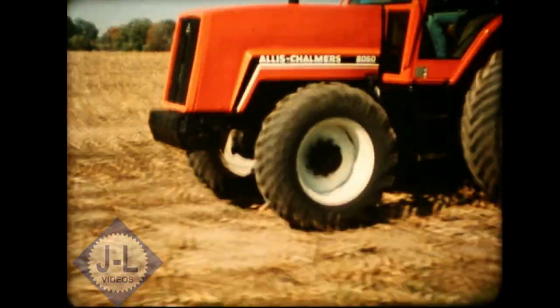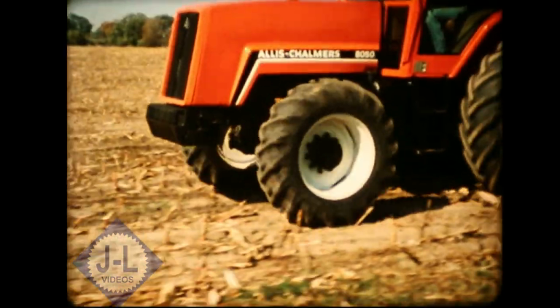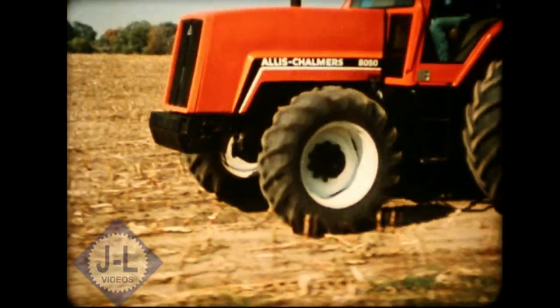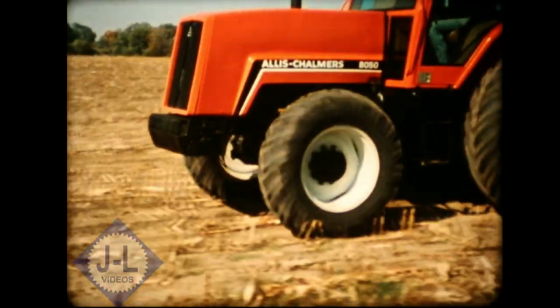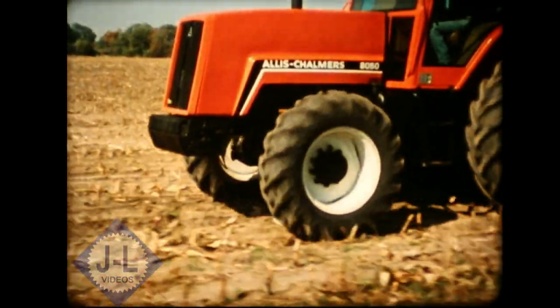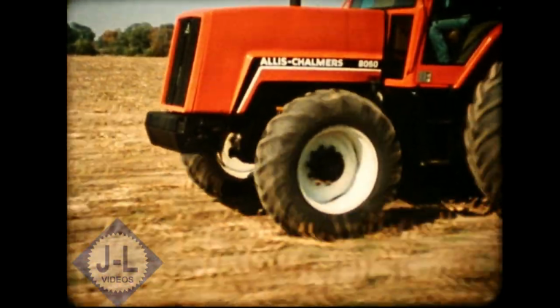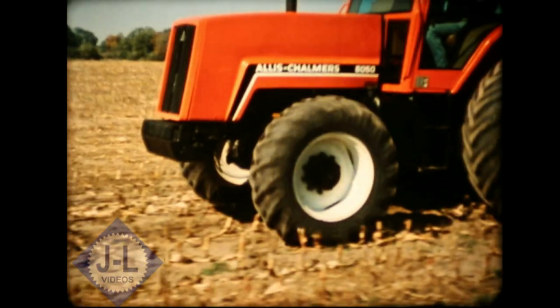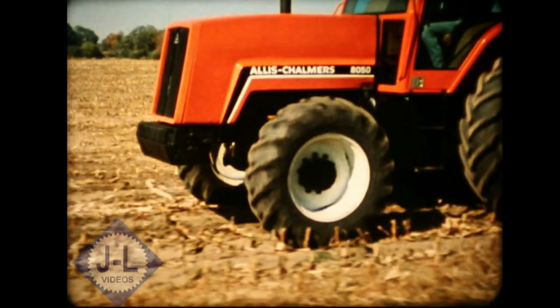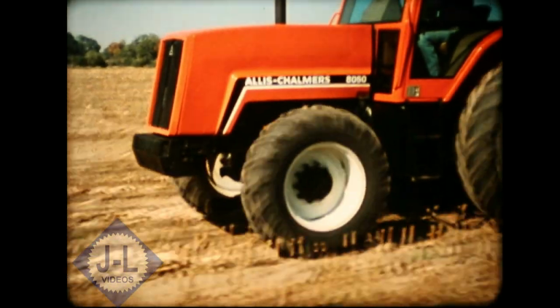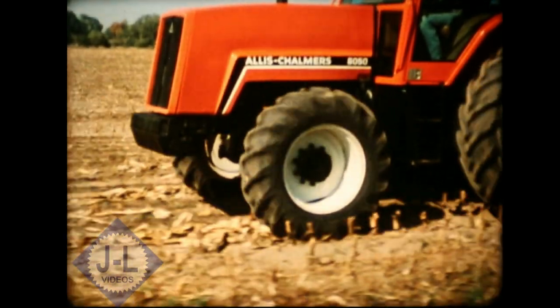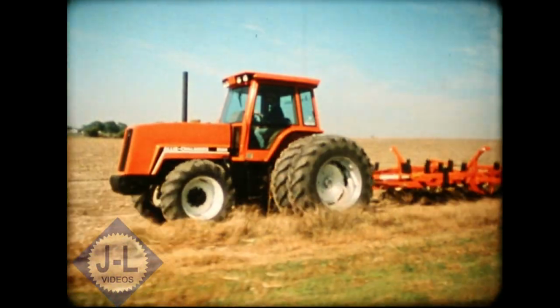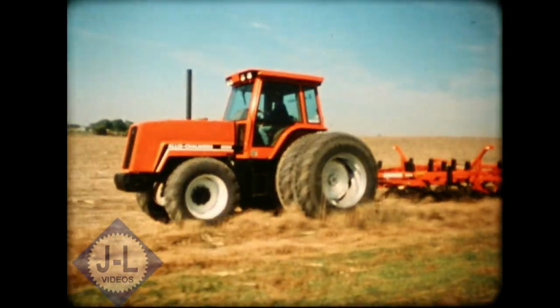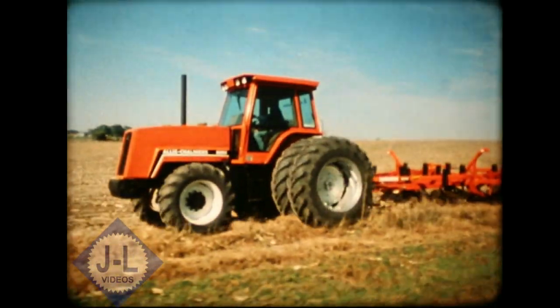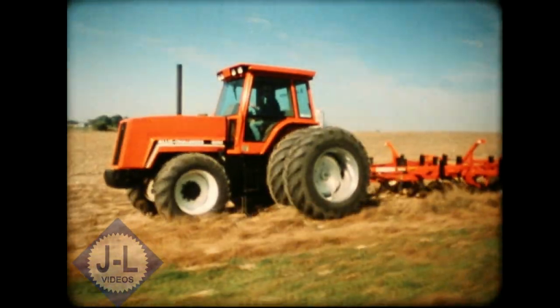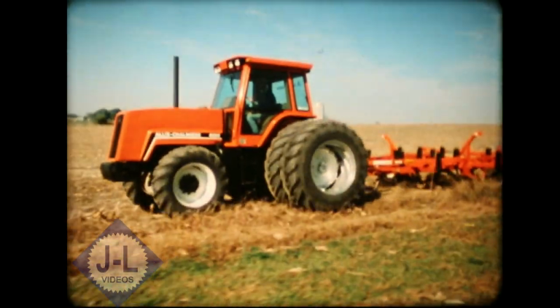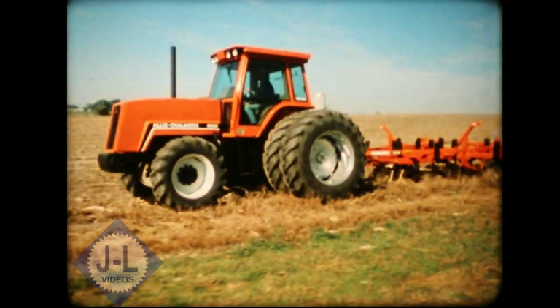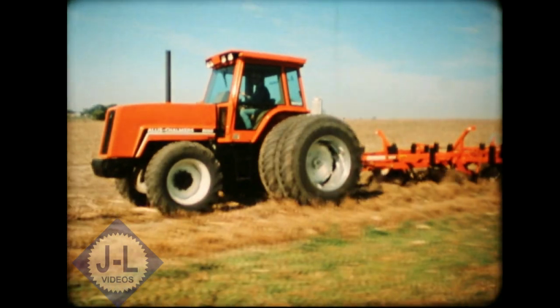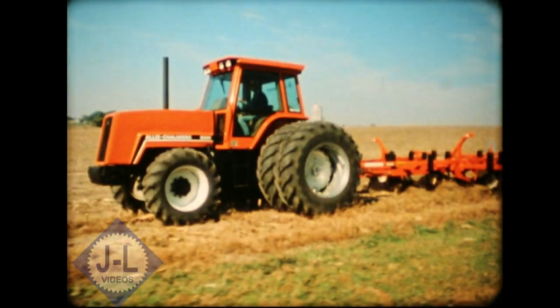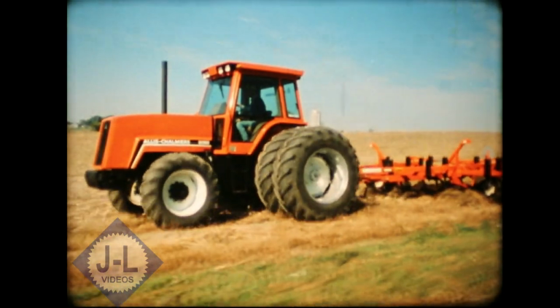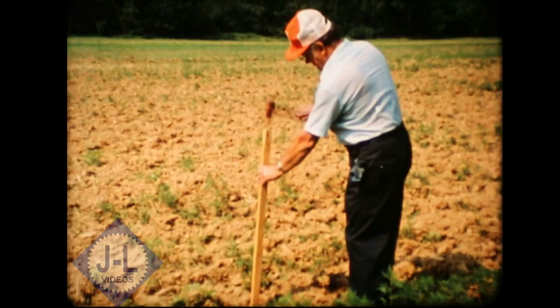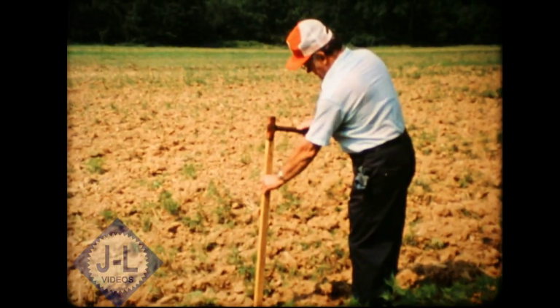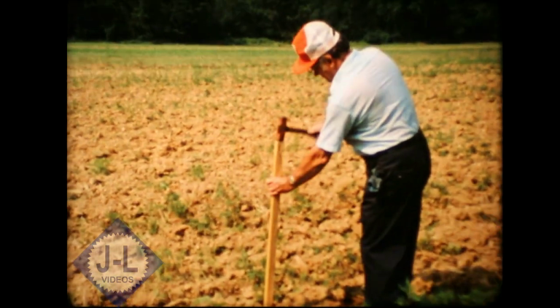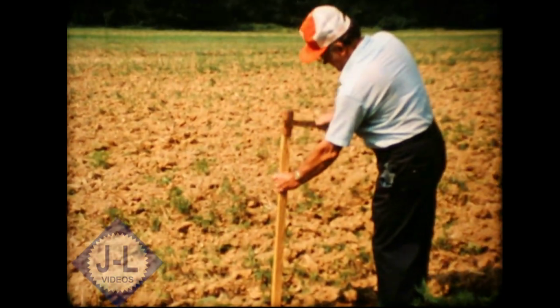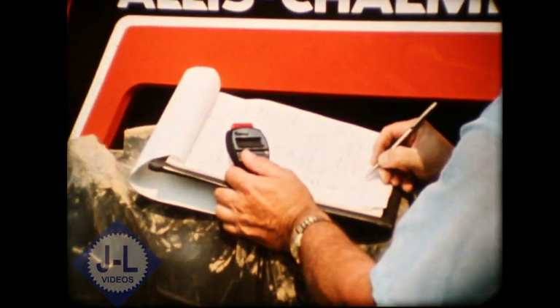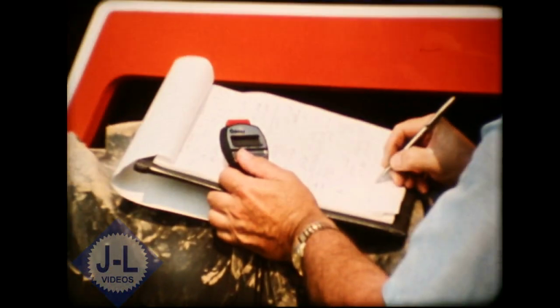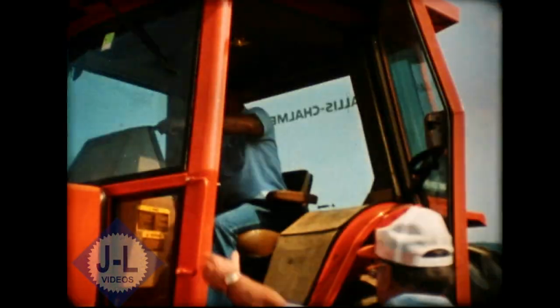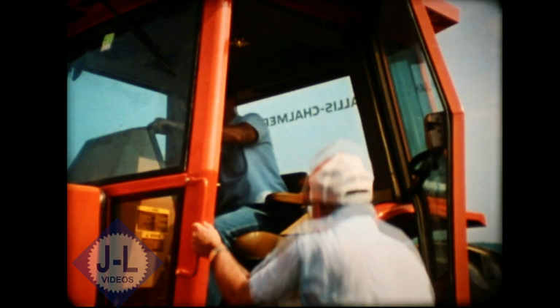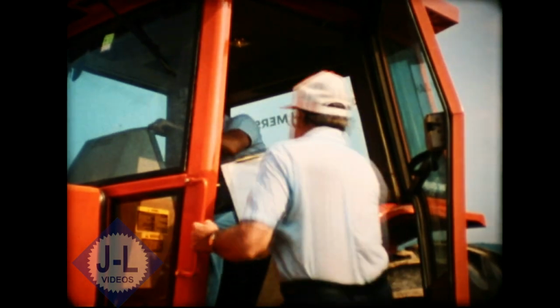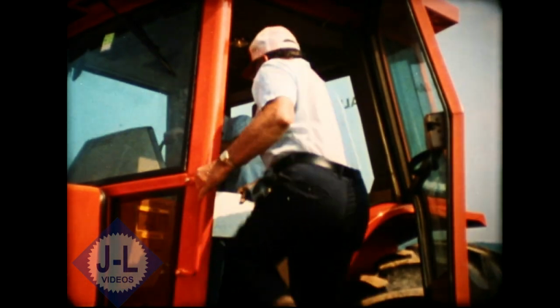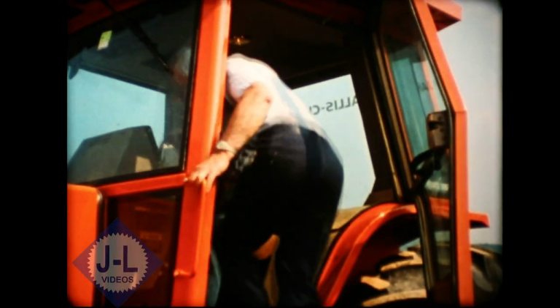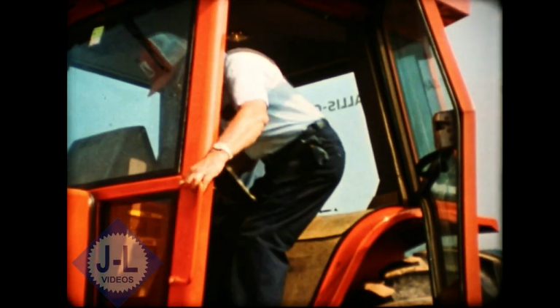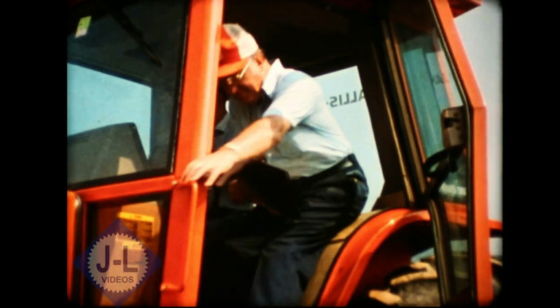Should your next tractor have front wheel drive? Since every farm and every field is different, there are no quick and easy answers. But results of Allis-Chalmers engineering tests may help you make a better evaluation for your situation.